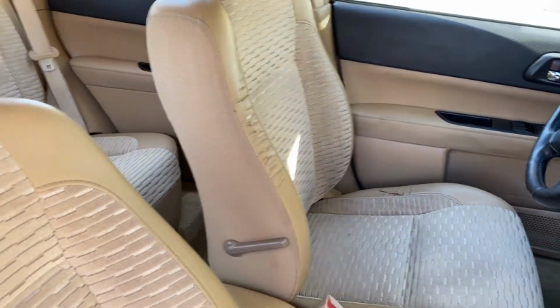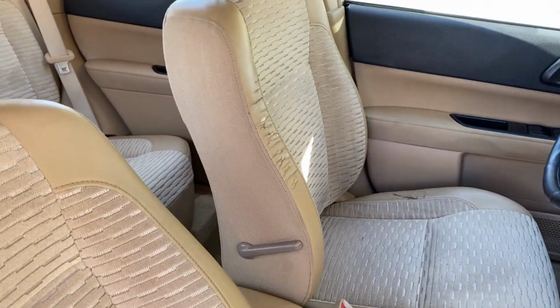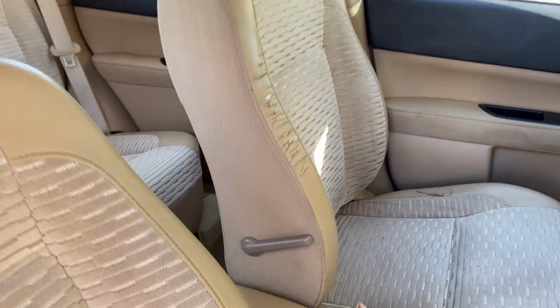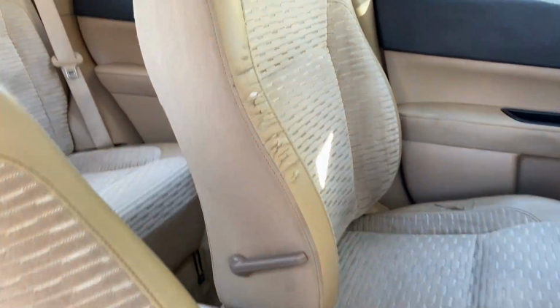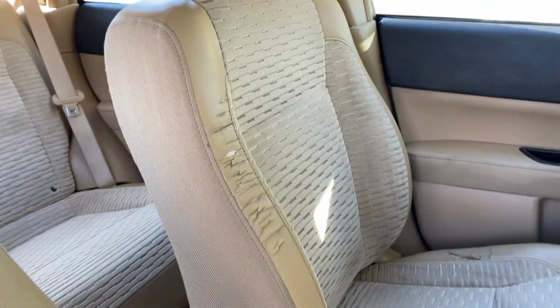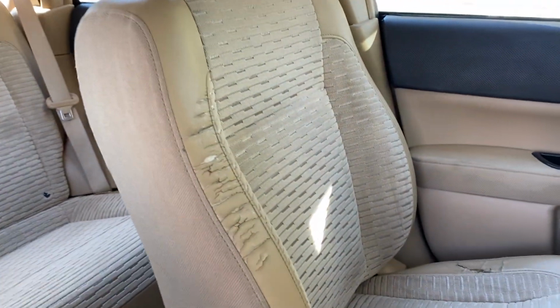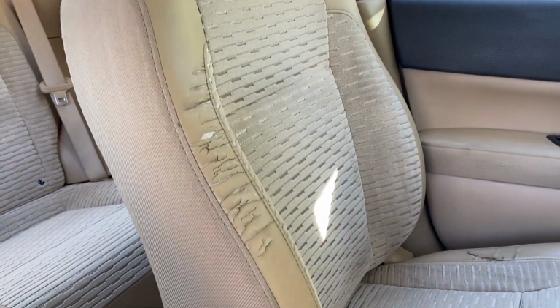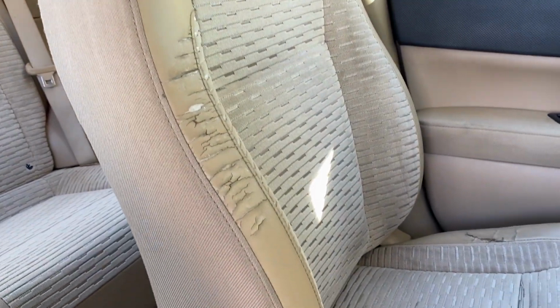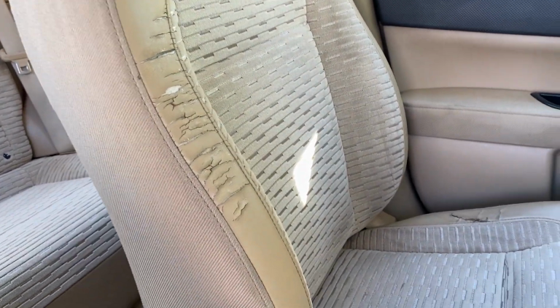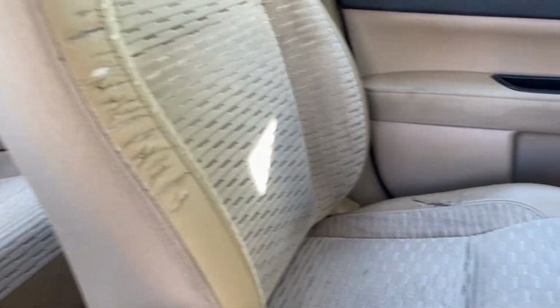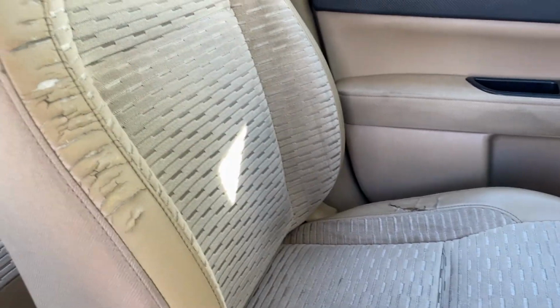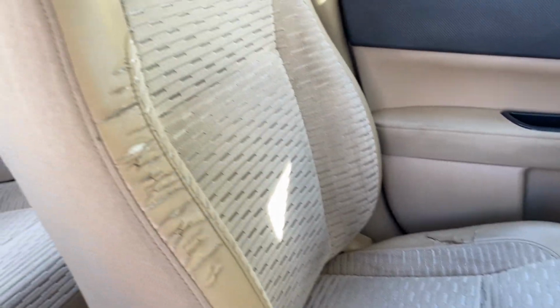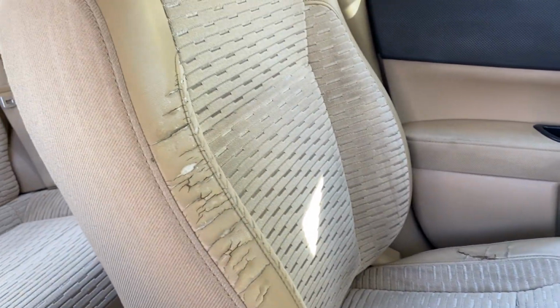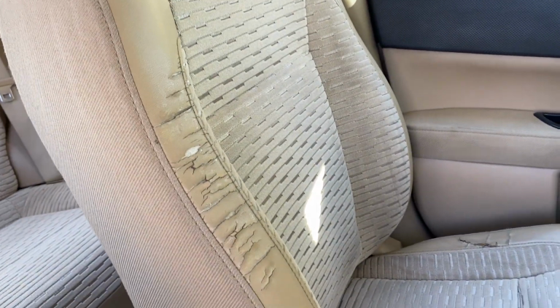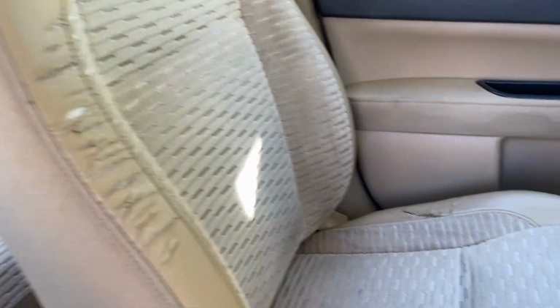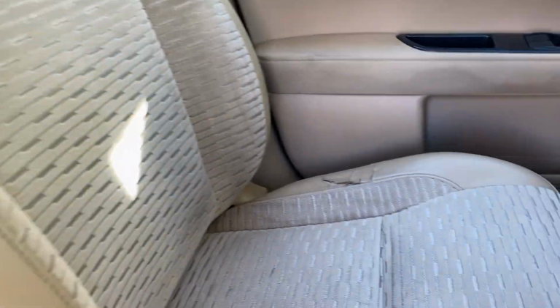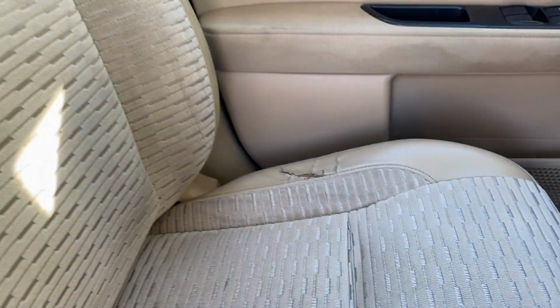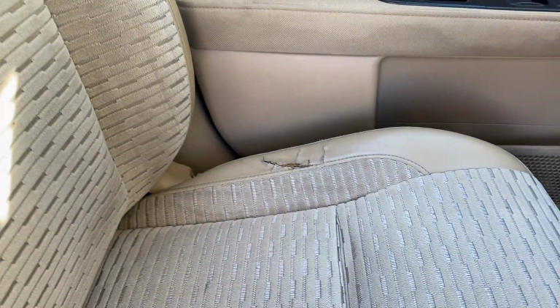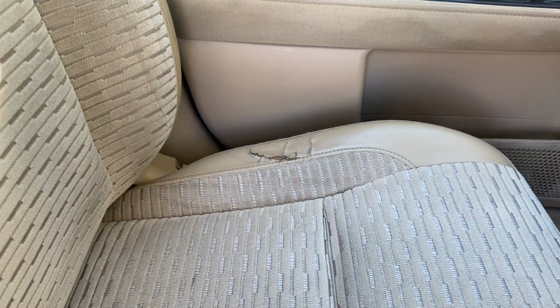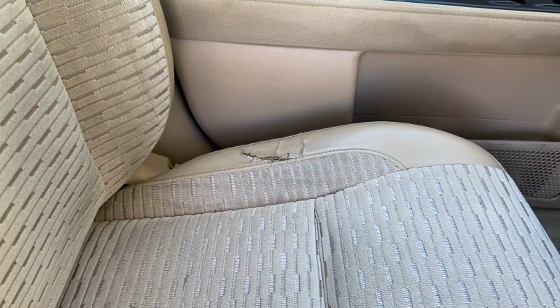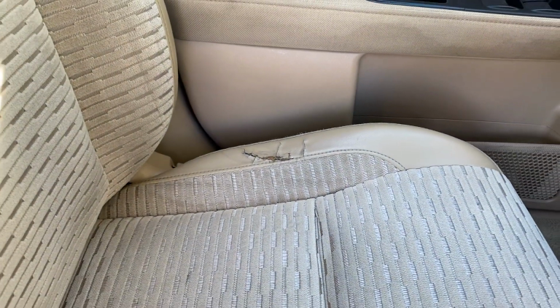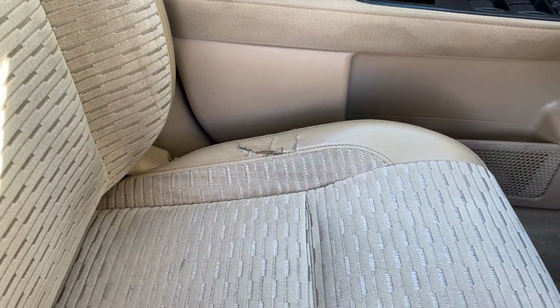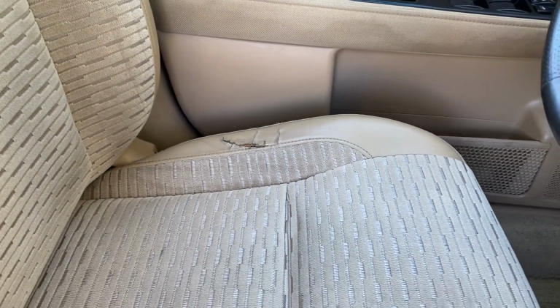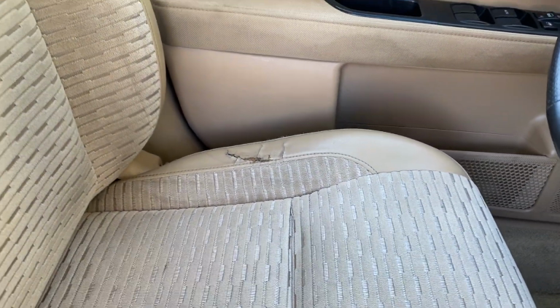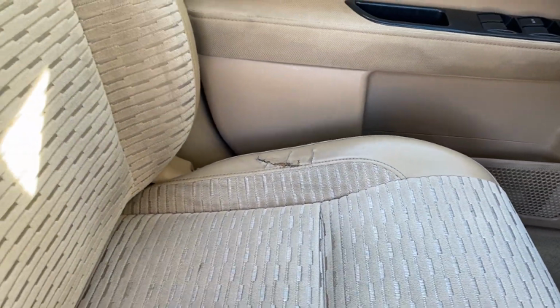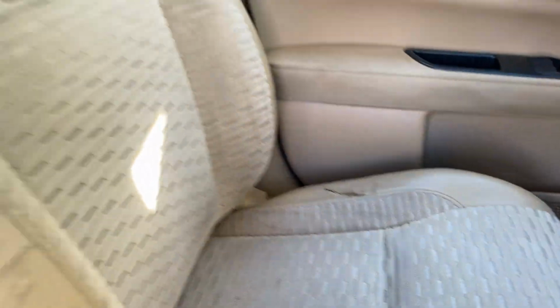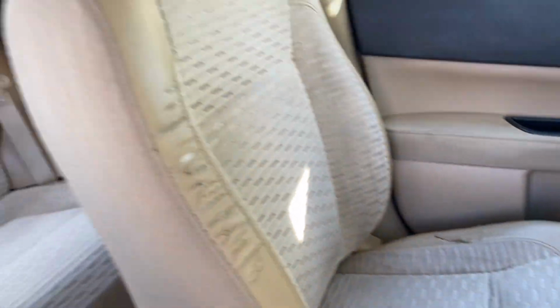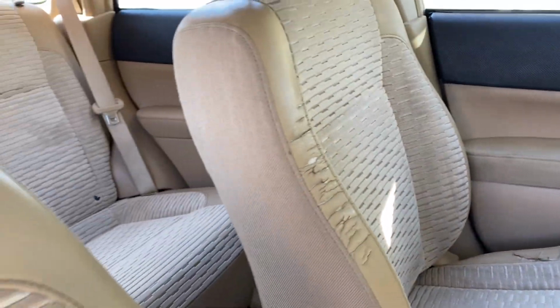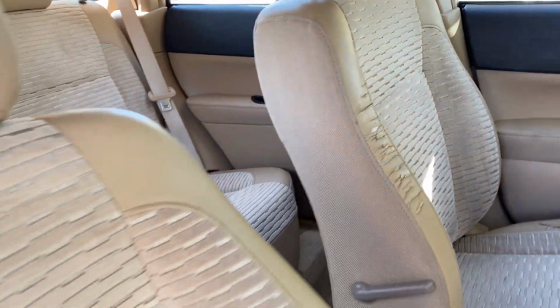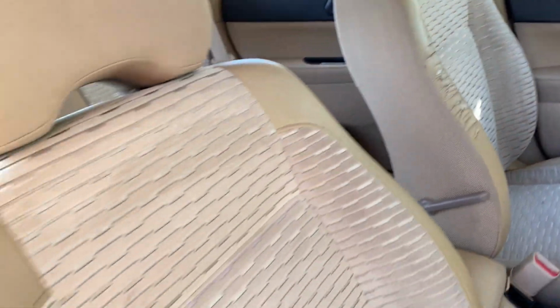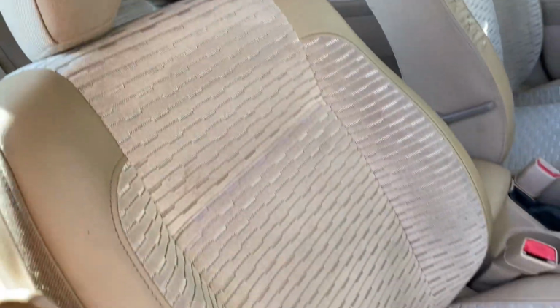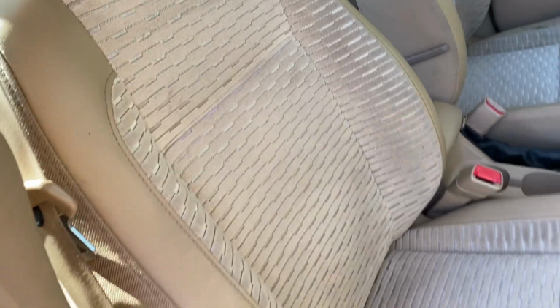It's an 03. You are going to have some imperfections, but as far as I can see, these two areas on the driver's seat — which makes sense.